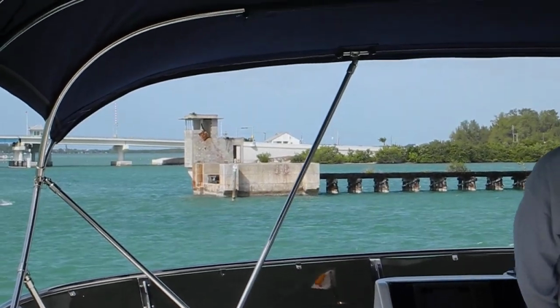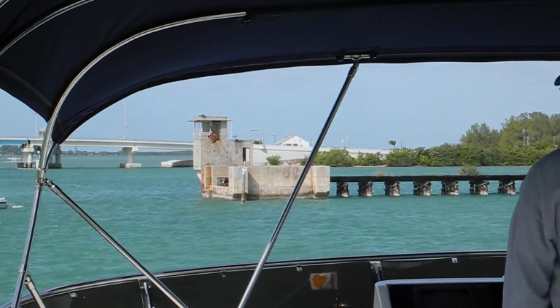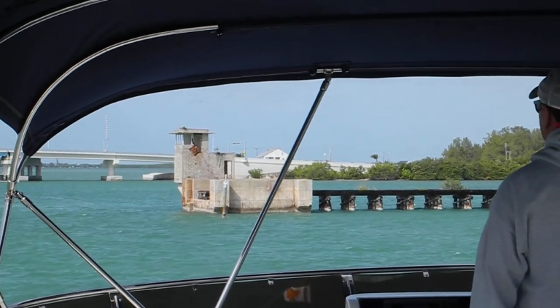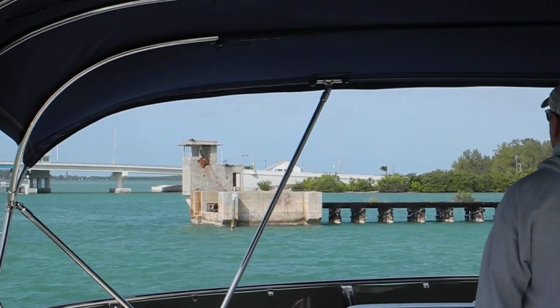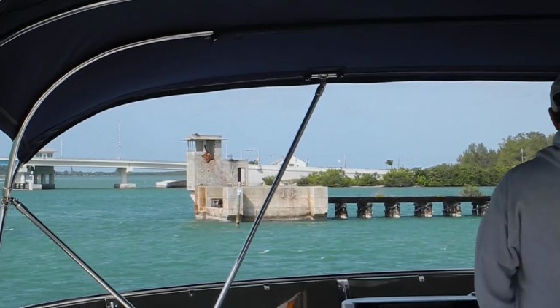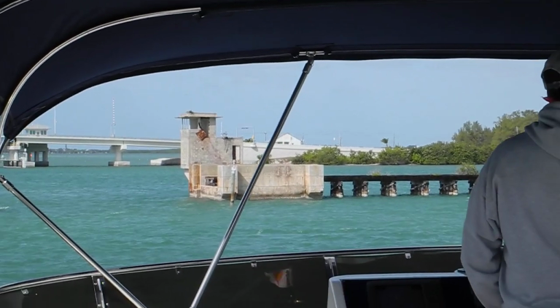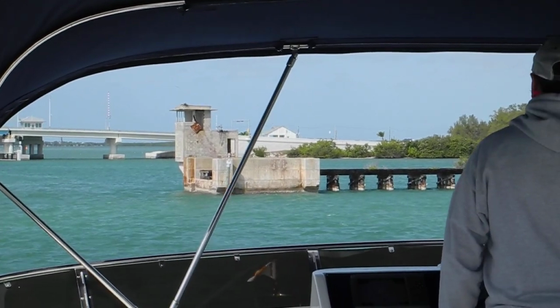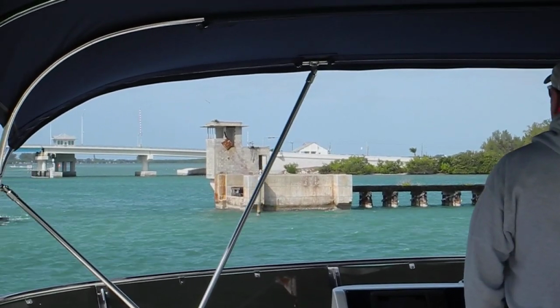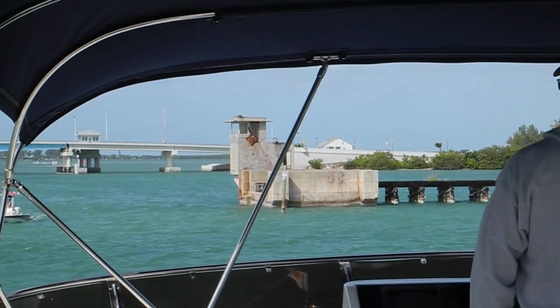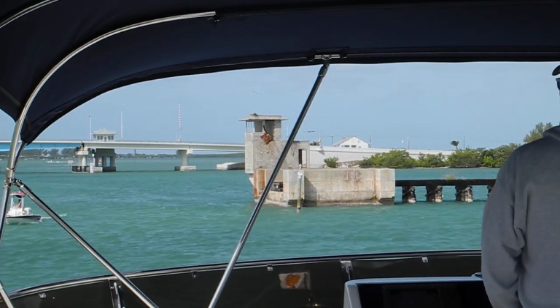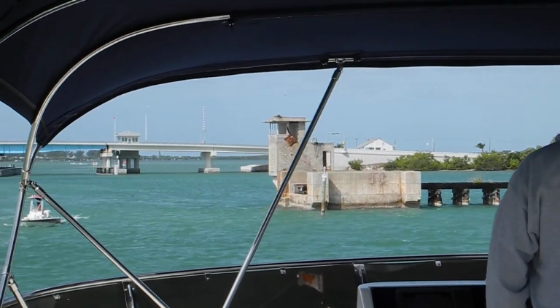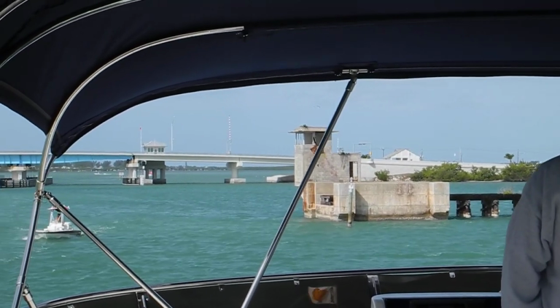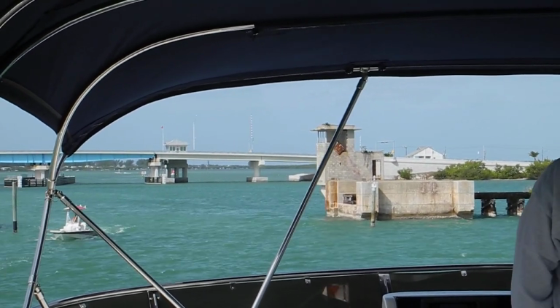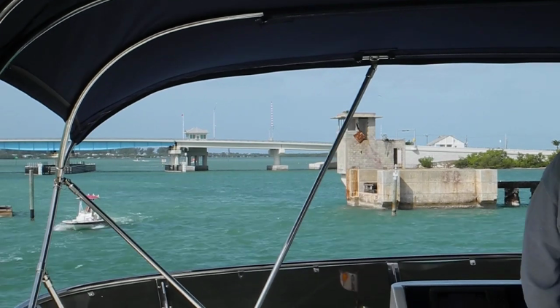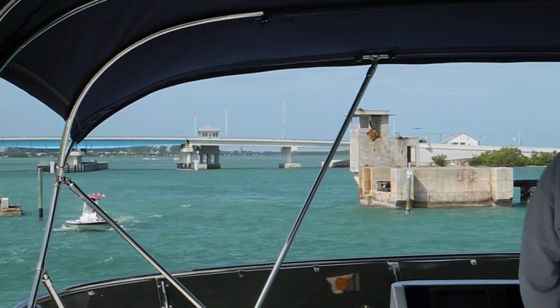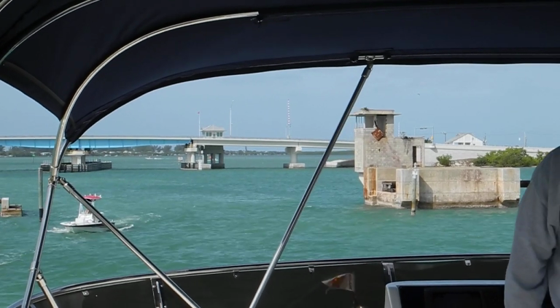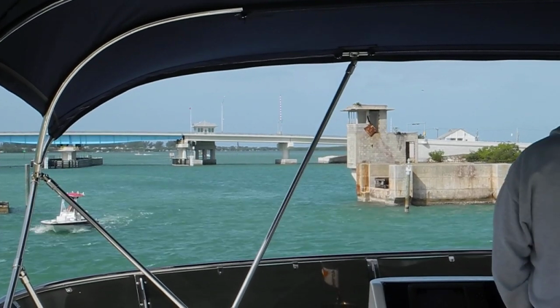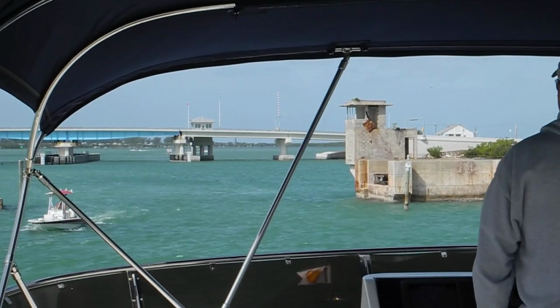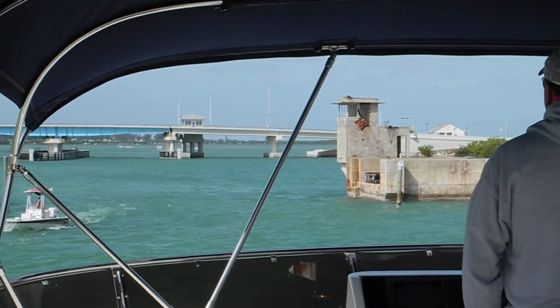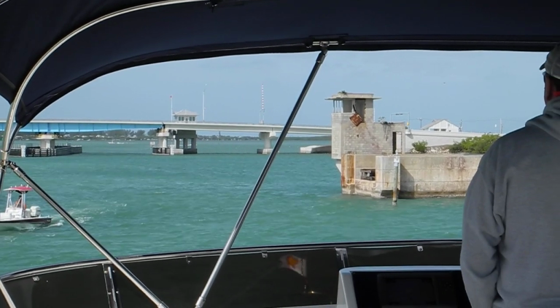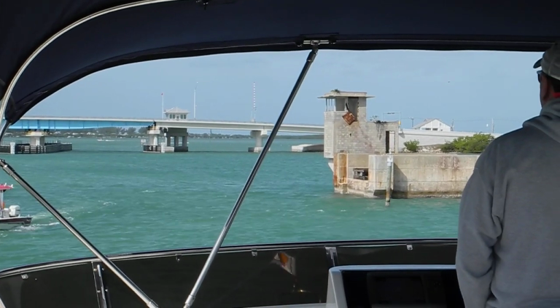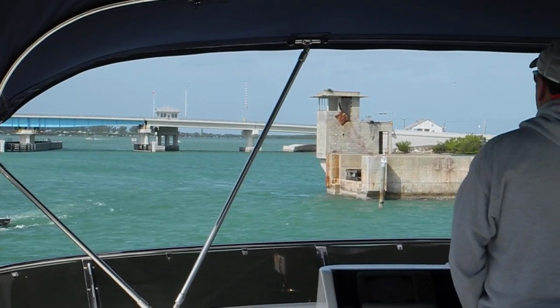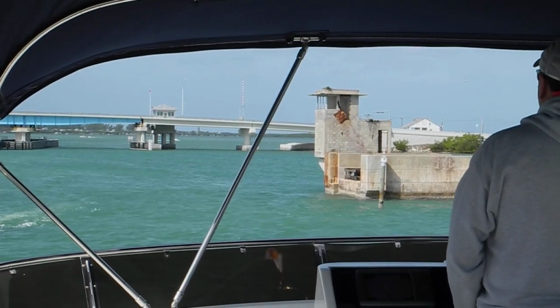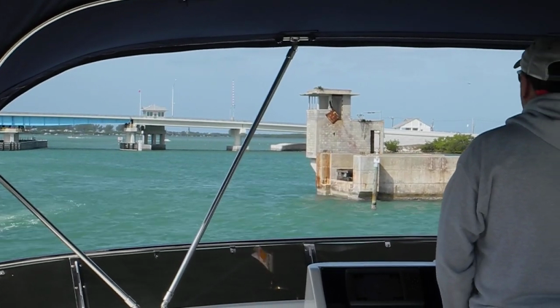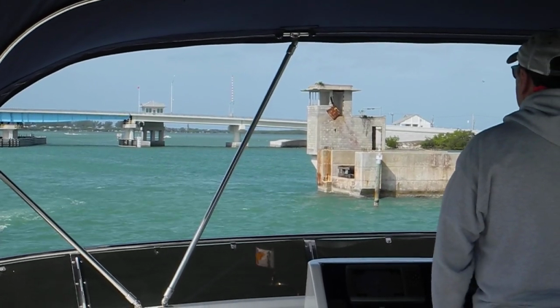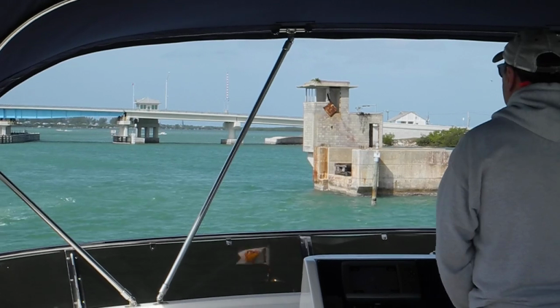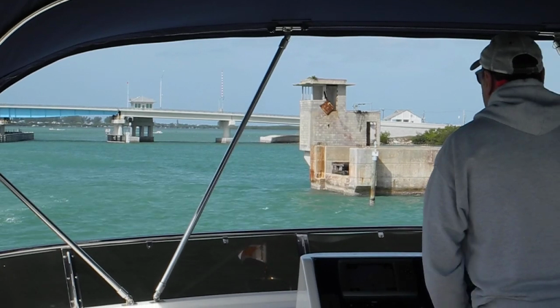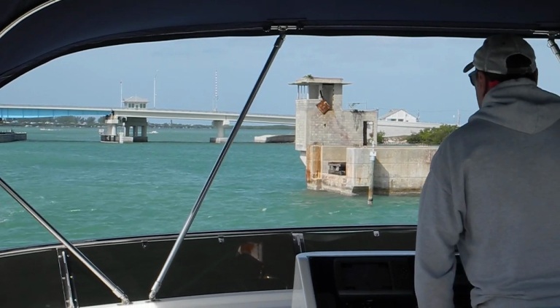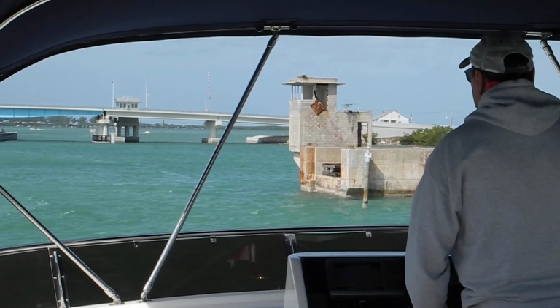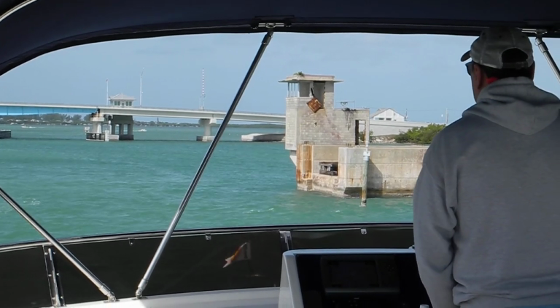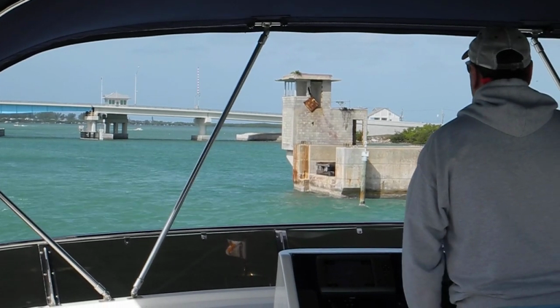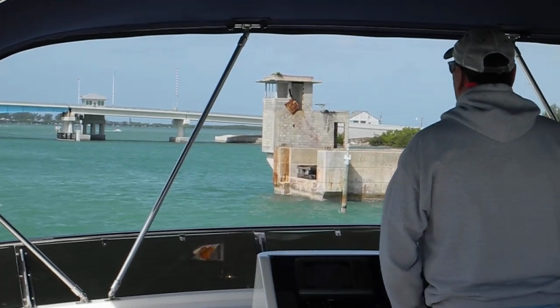This is the new Boca Grande drawbridge for cars, the new Blue Span that you'll see screen left, and we're going through the old railroad bridge, that old concrete structure on the right.